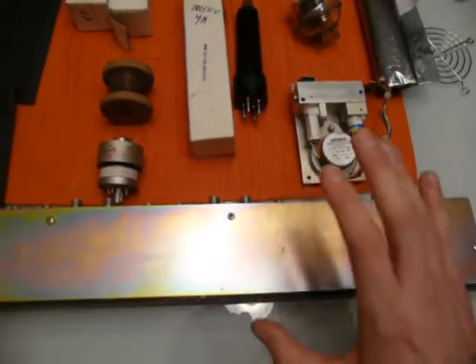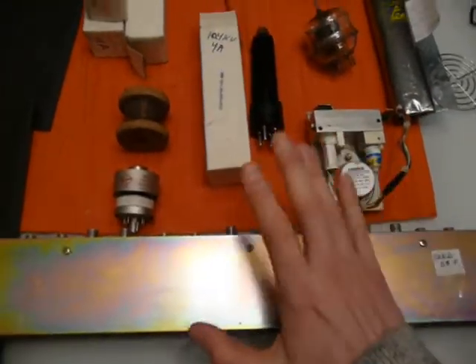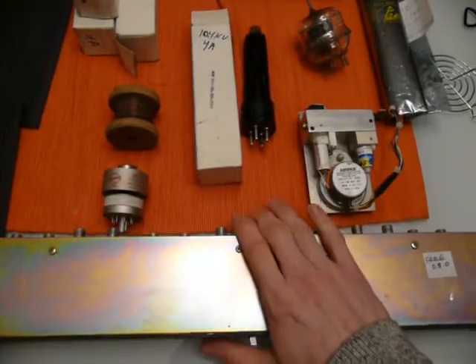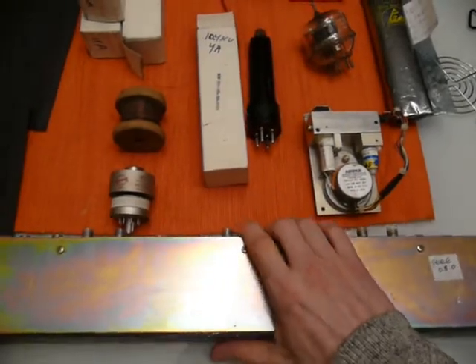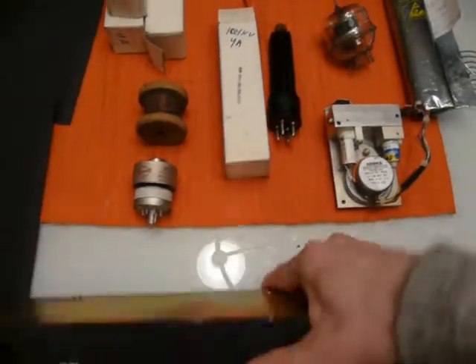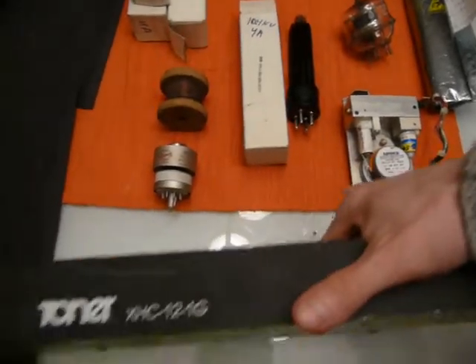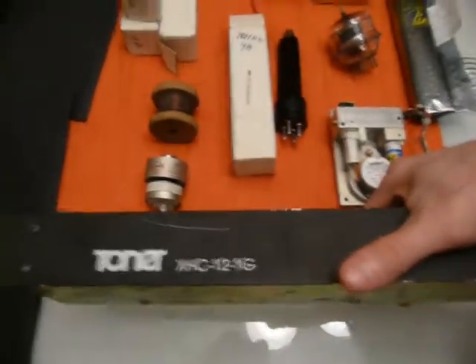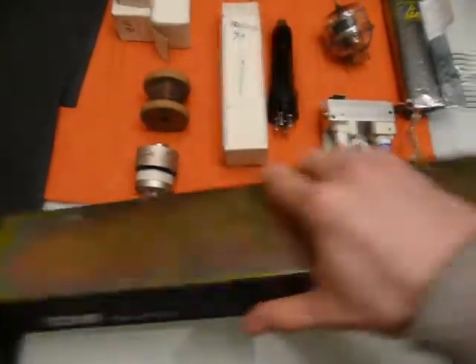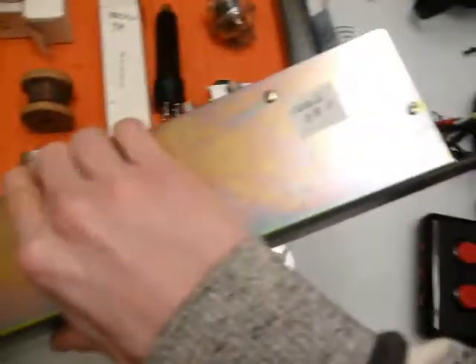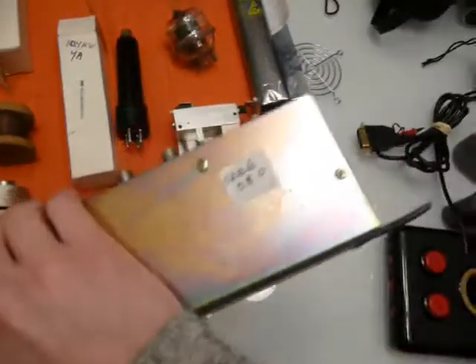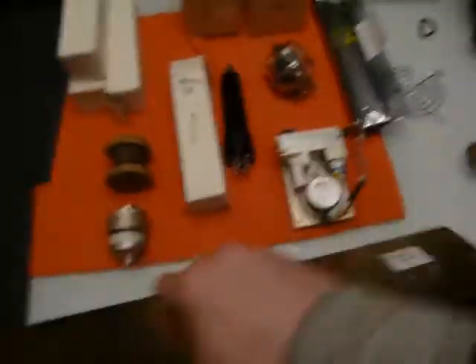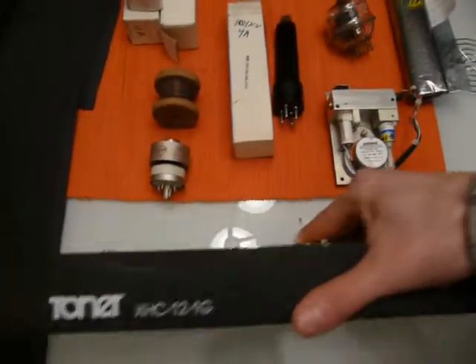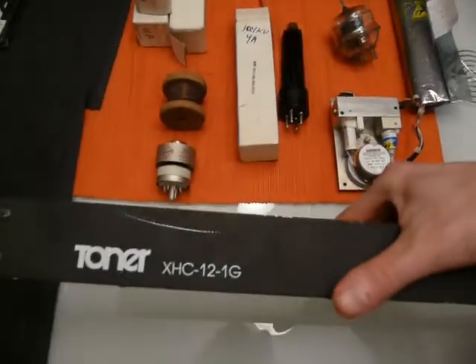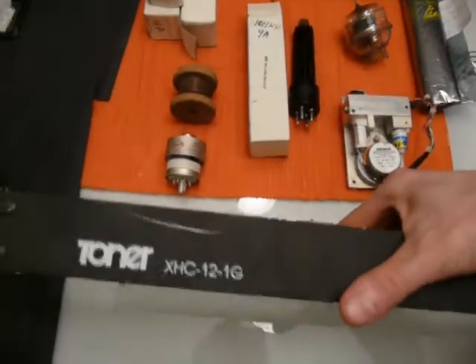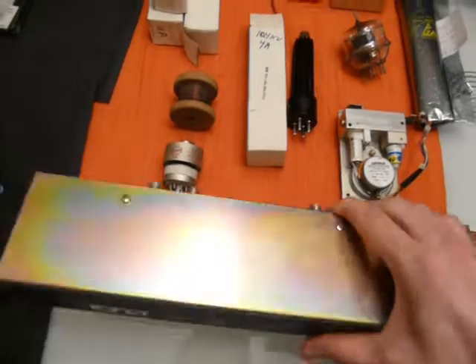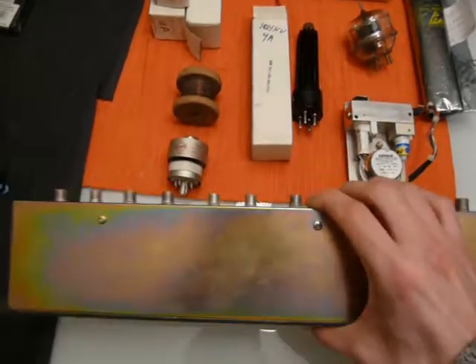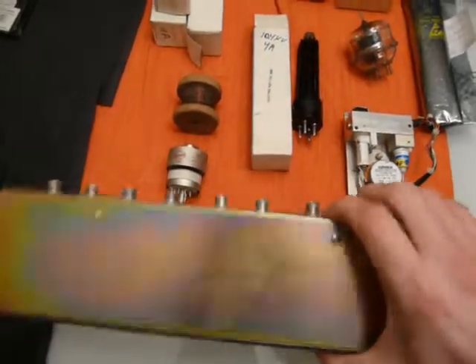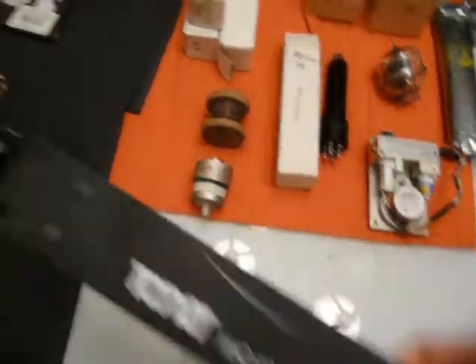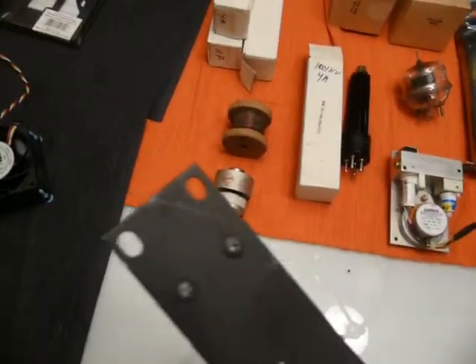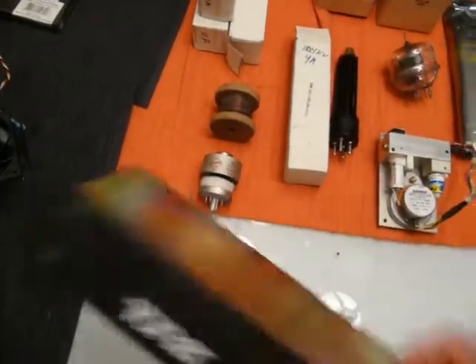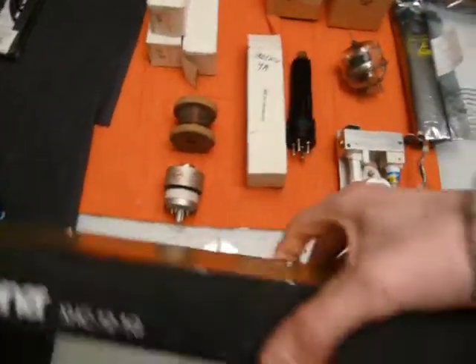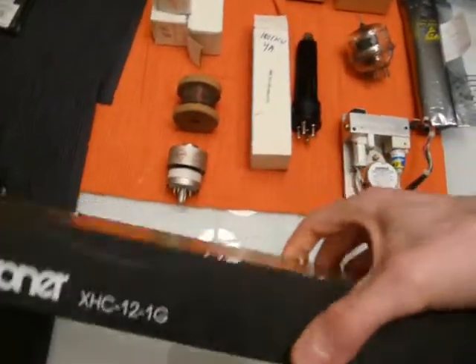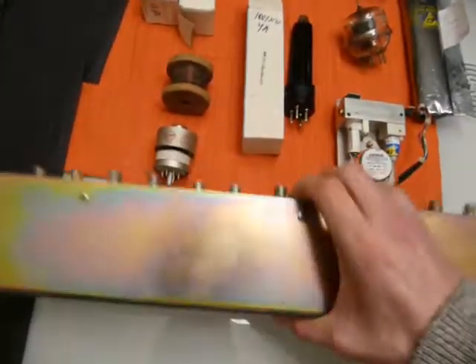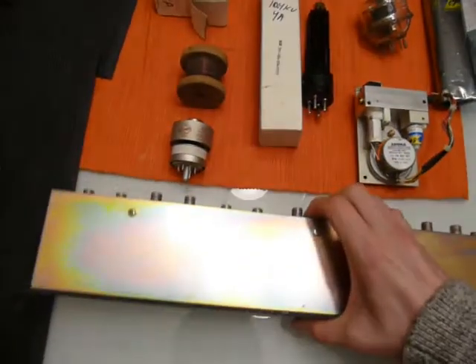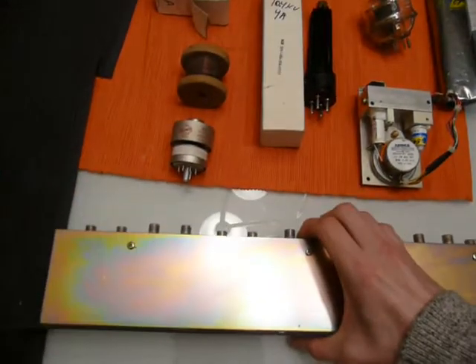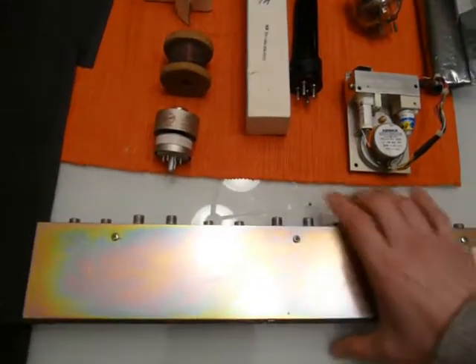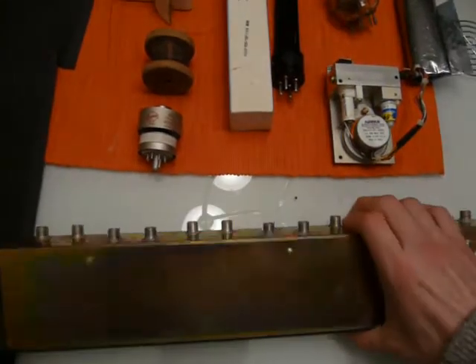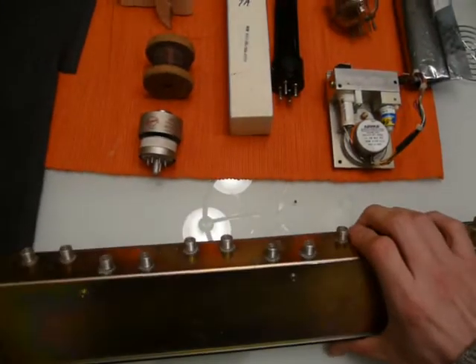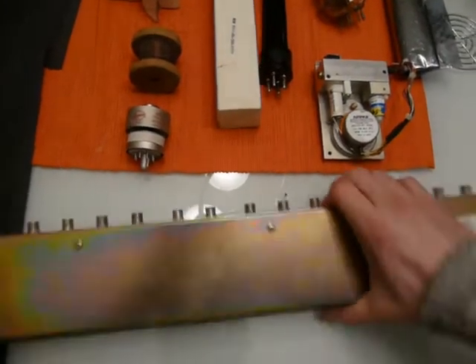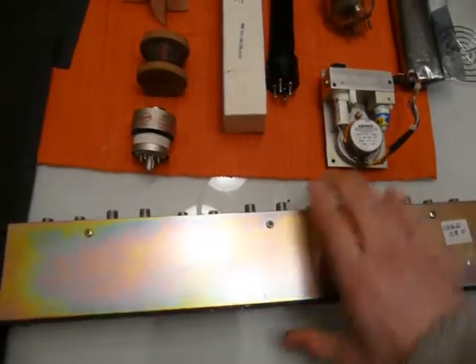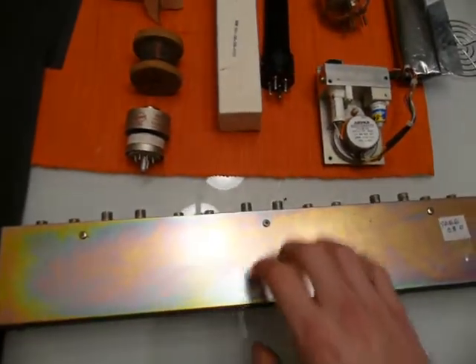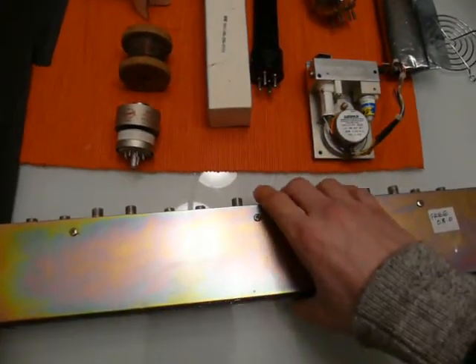So let's start with this one — probably the least interesting. It was free. I picked it up basically for the case, the rack mount case, and just that. It's probably not too interesting, but we'll quickly tear this down later.